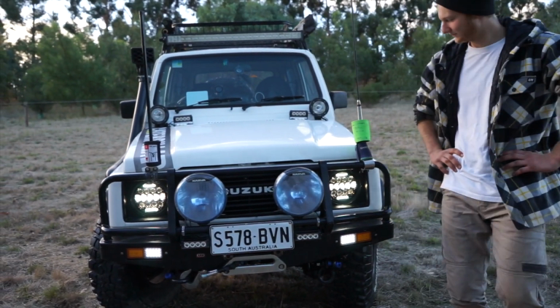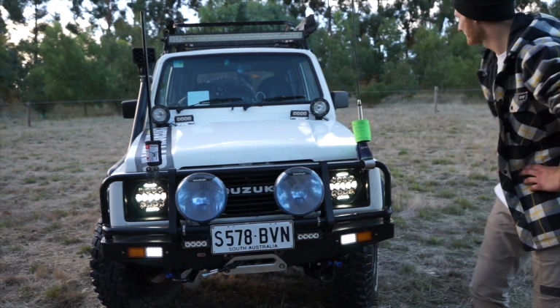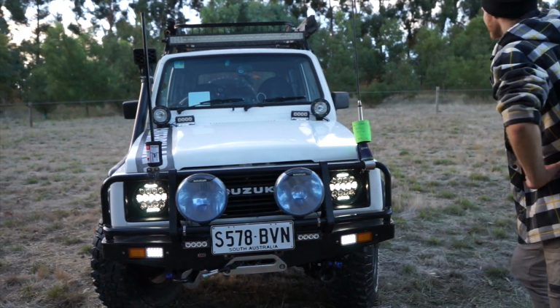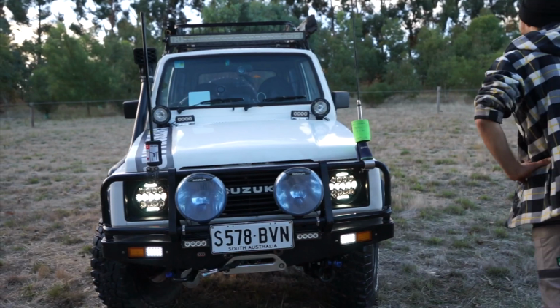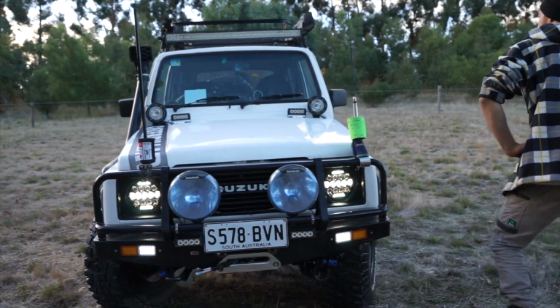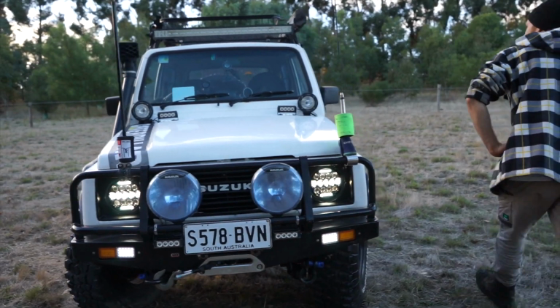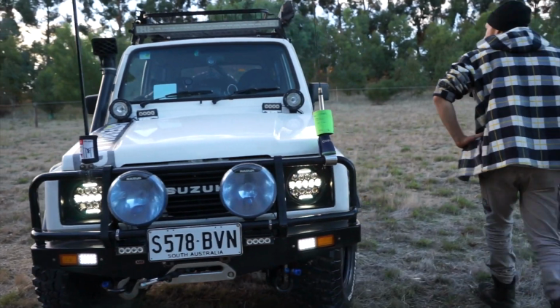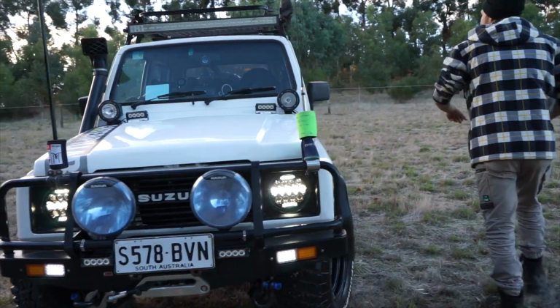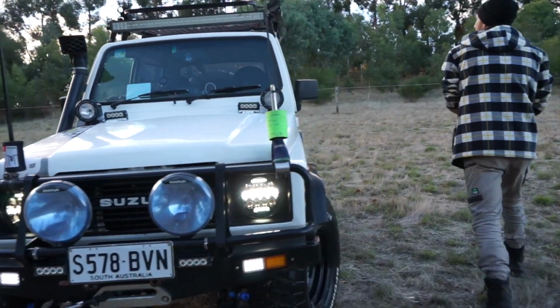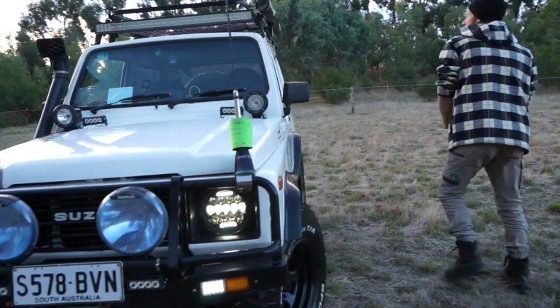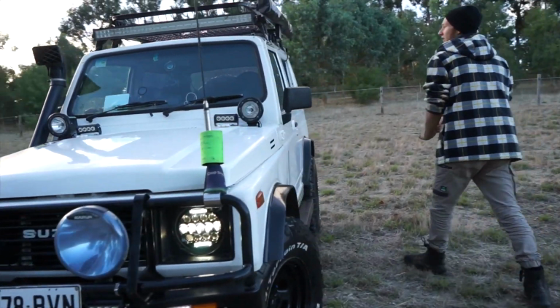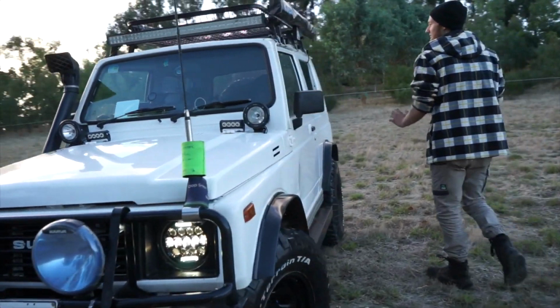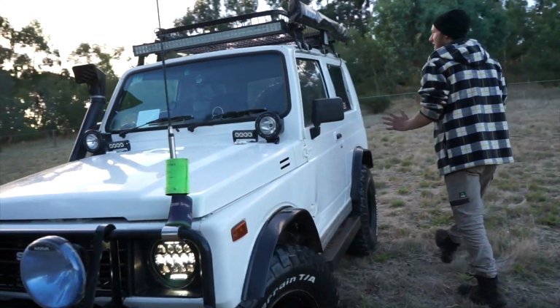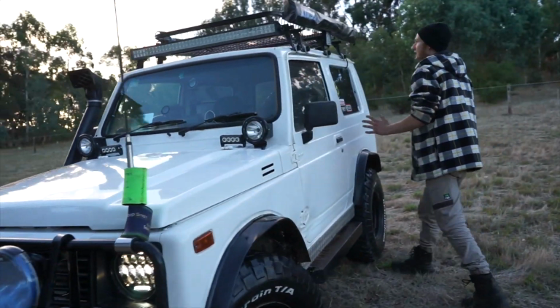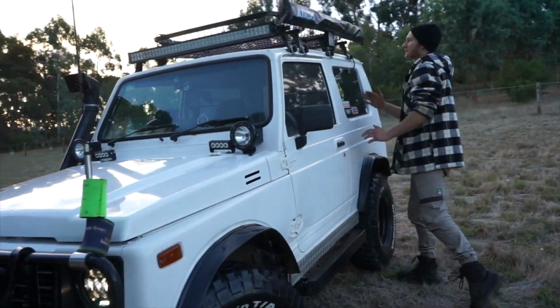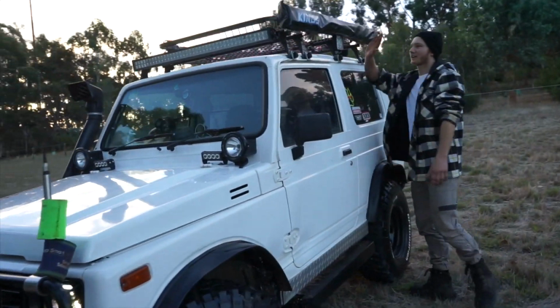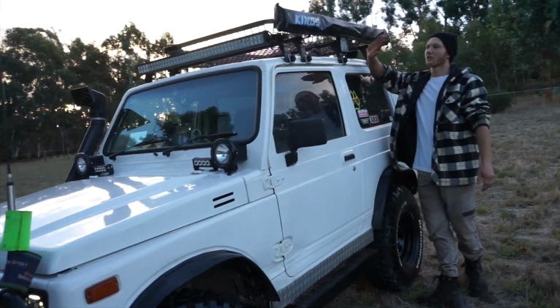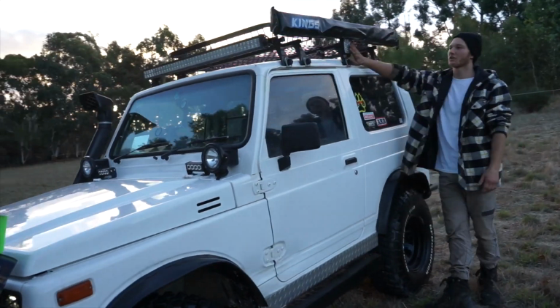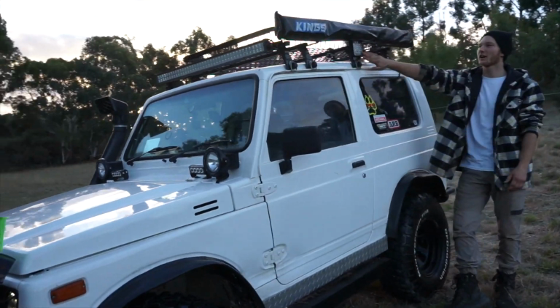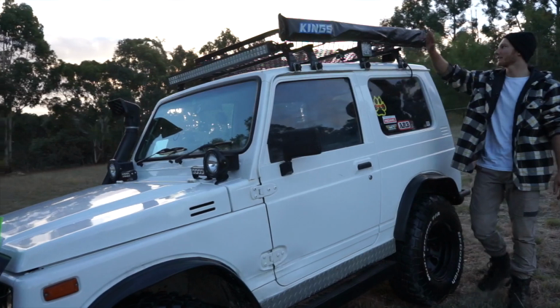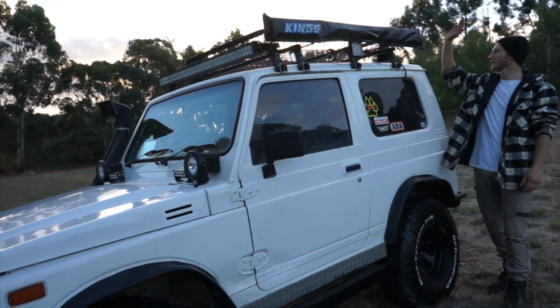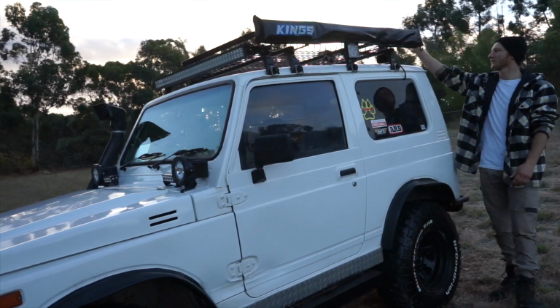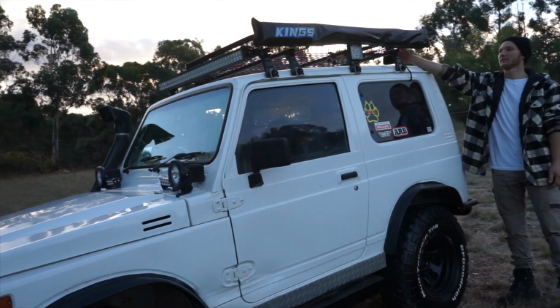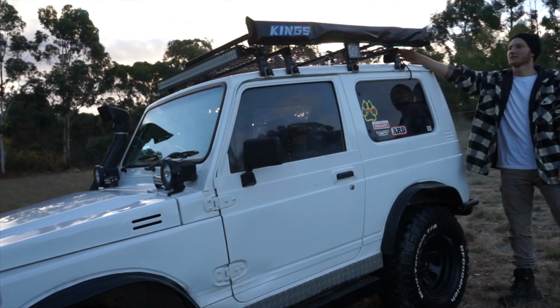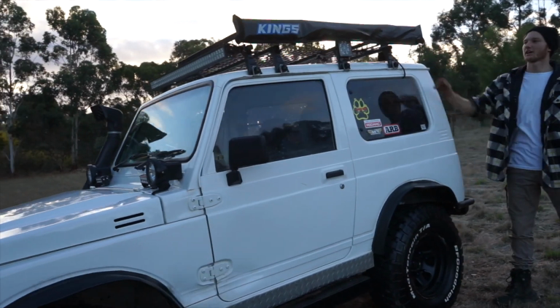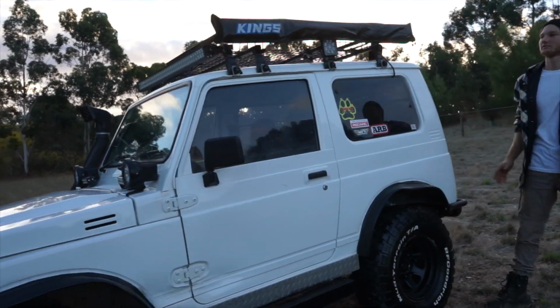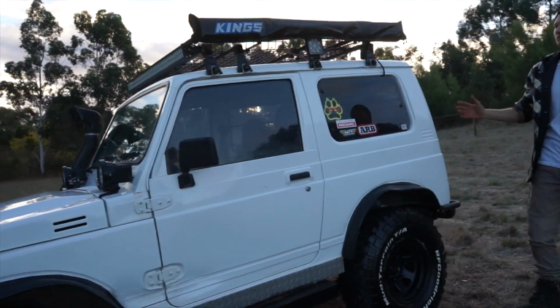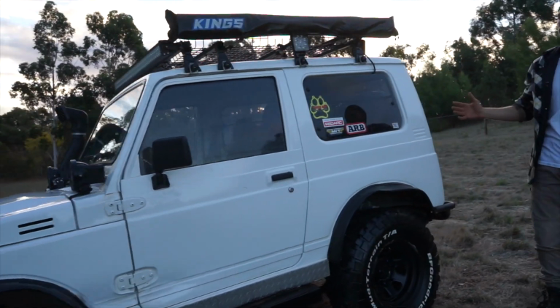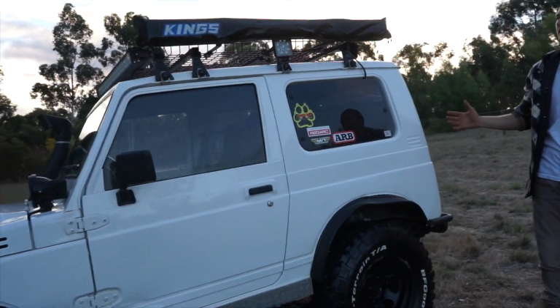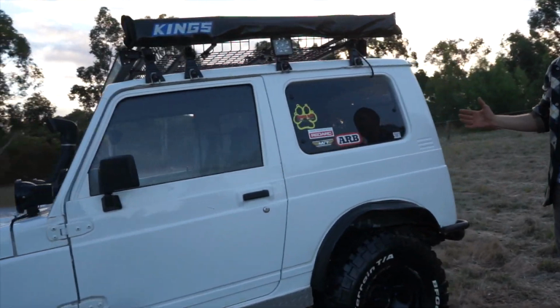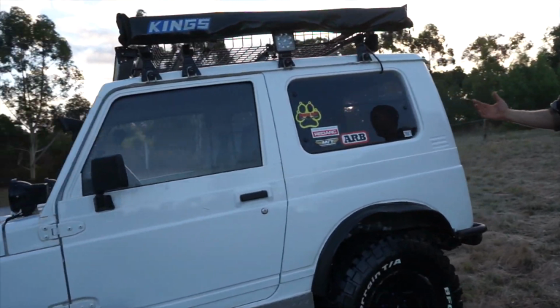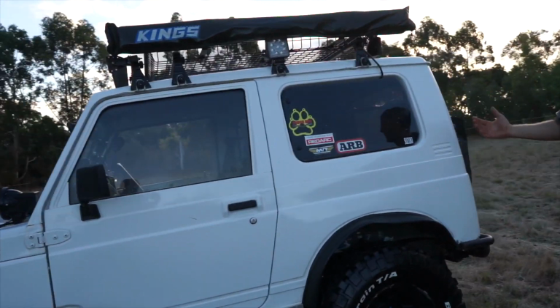Coming around to the side, I've got camping lights that go from the sides and the rear, so that whenever I need light, I have light.